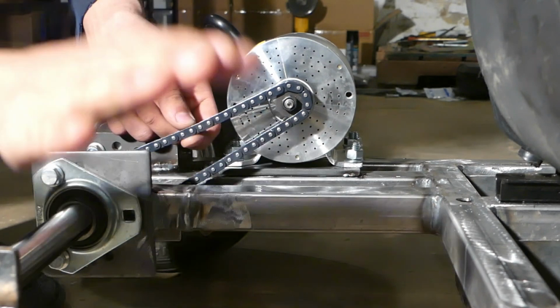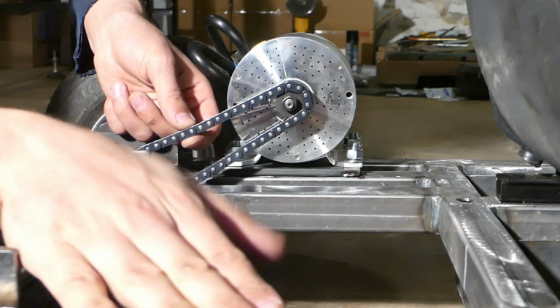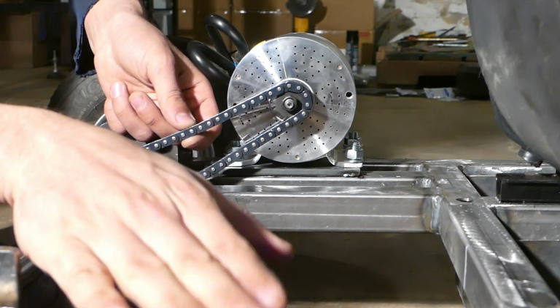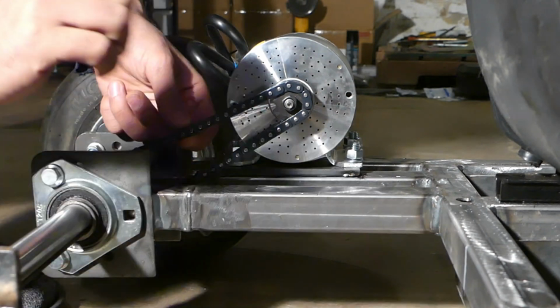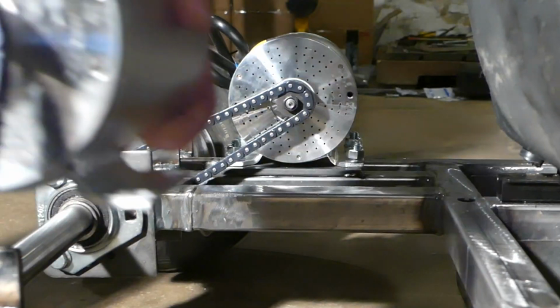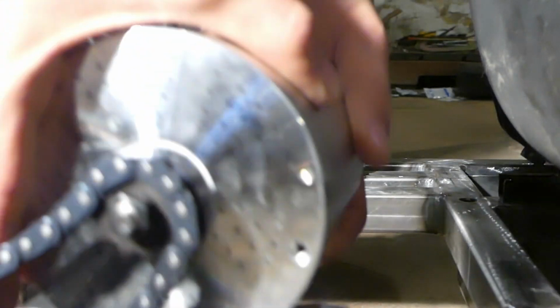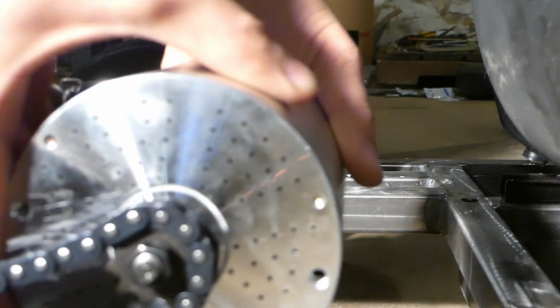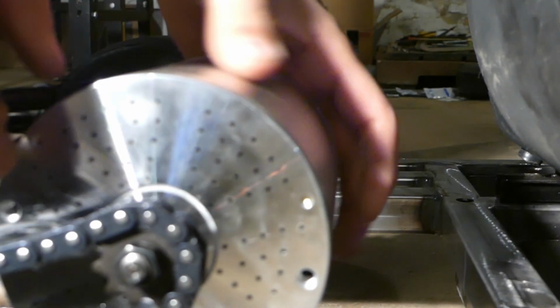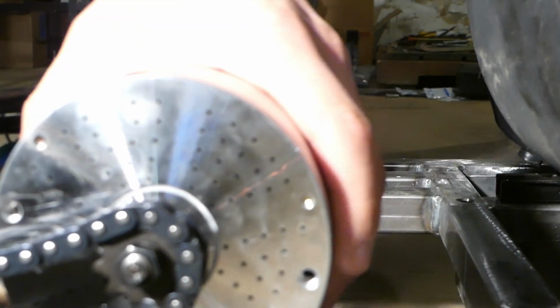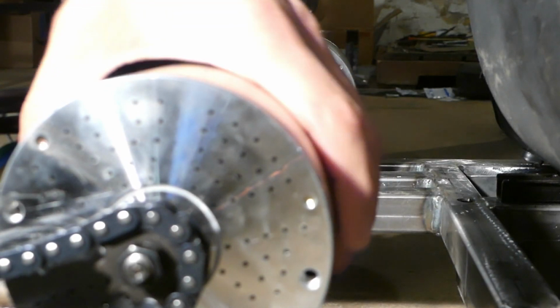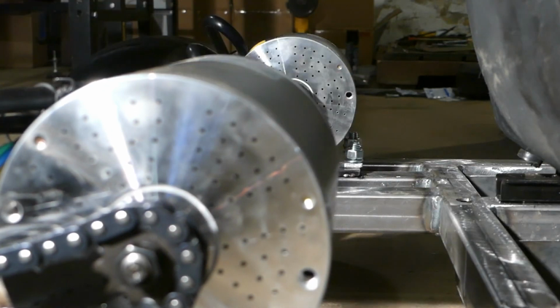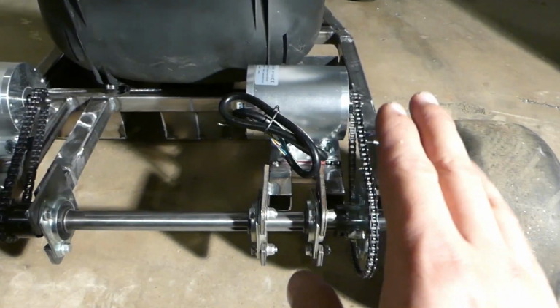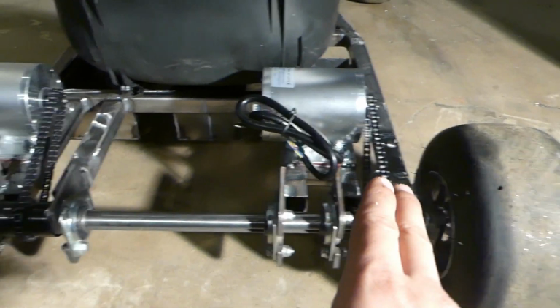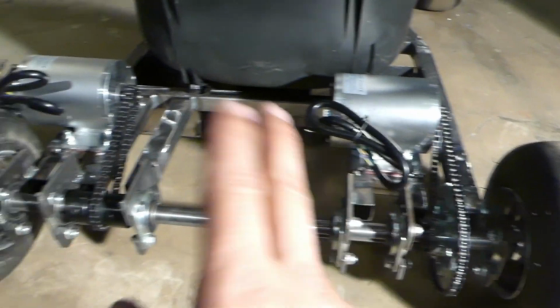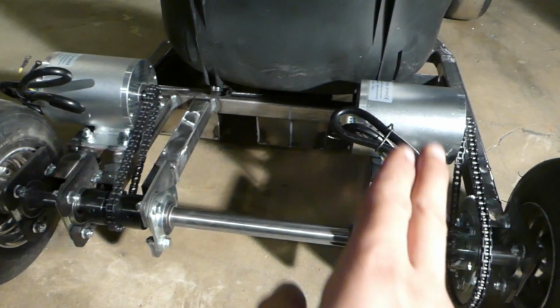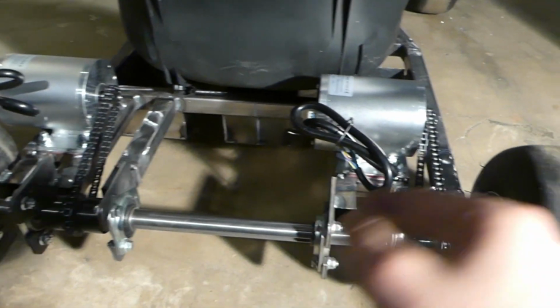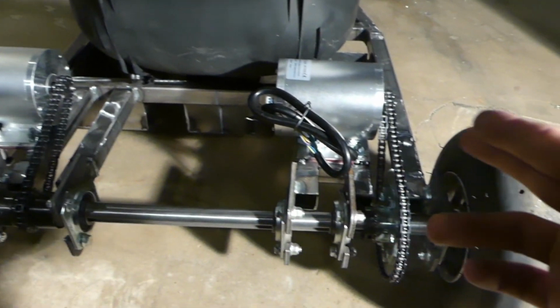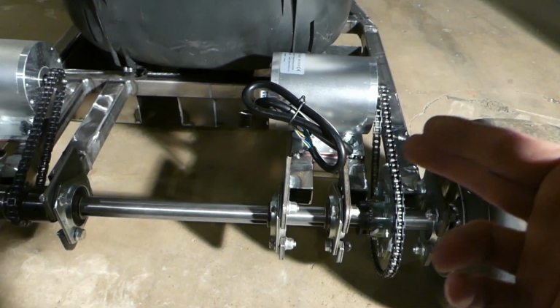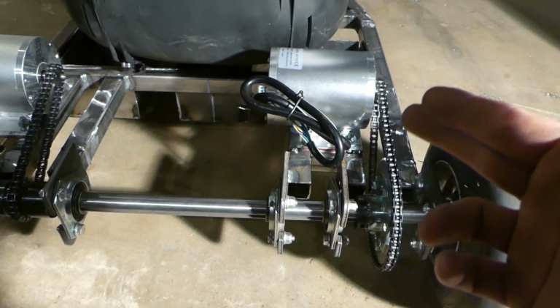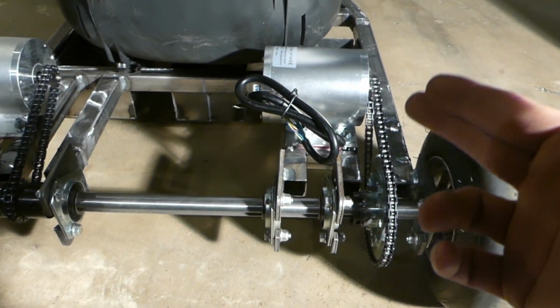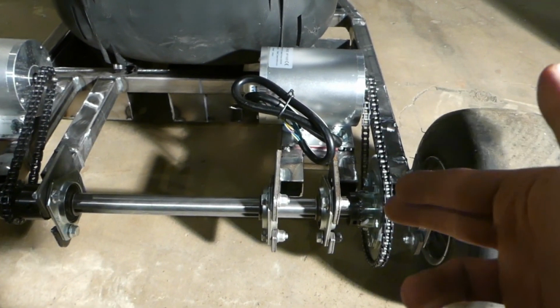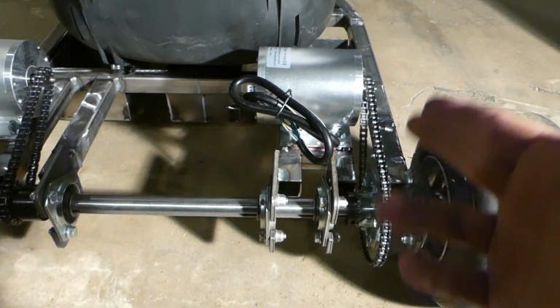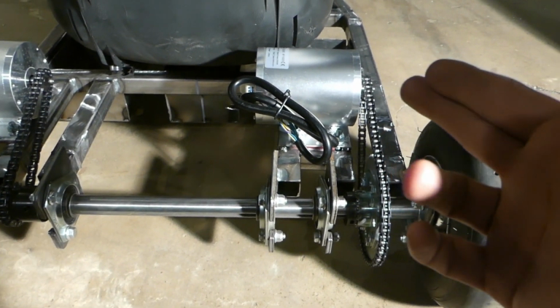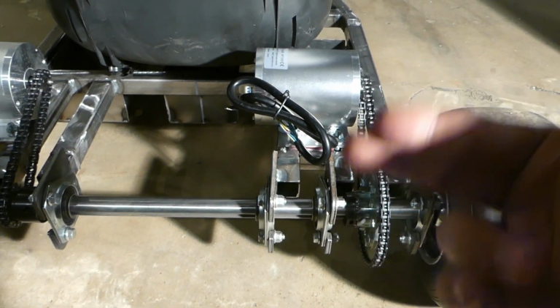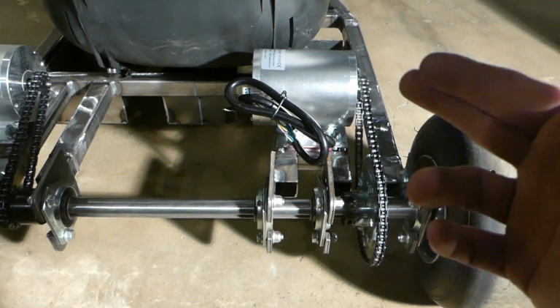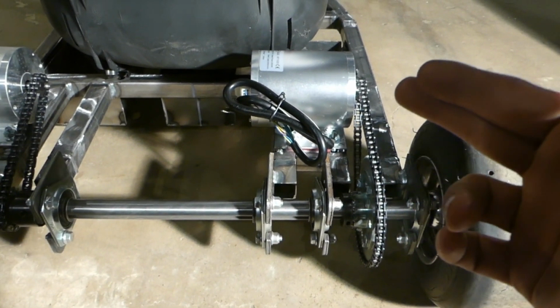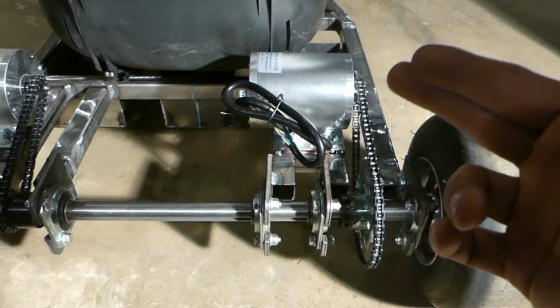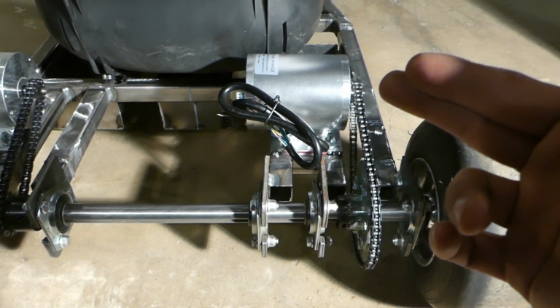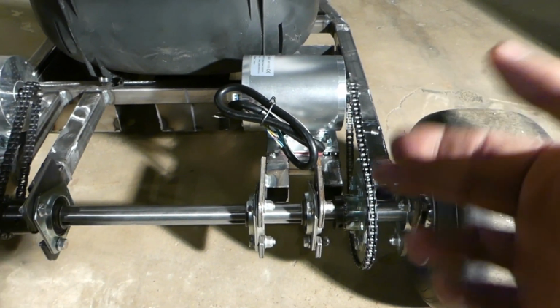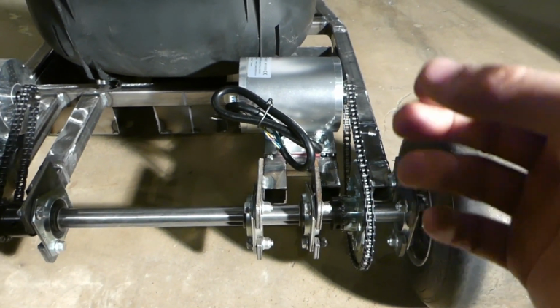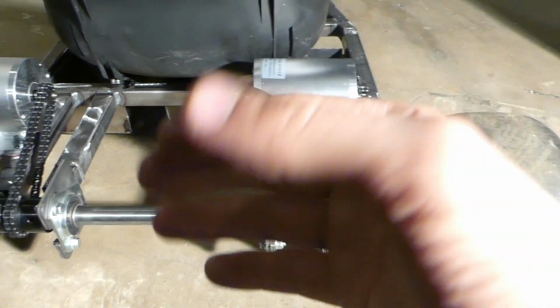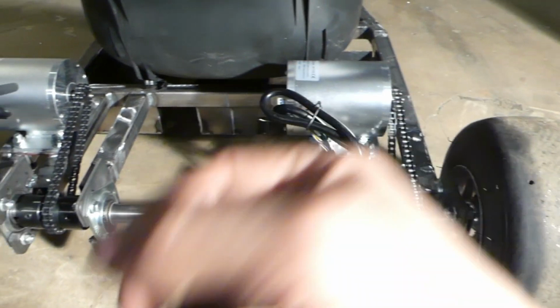Now it's just this one. The motors are mounted on. I have the chains and the sprockets firmly put on, so they're really good.